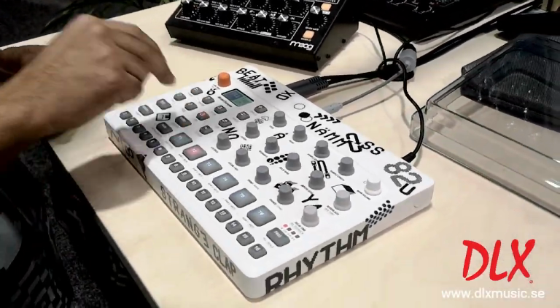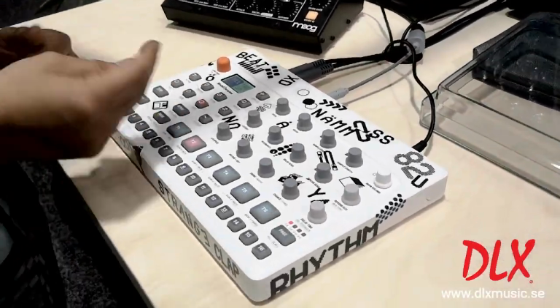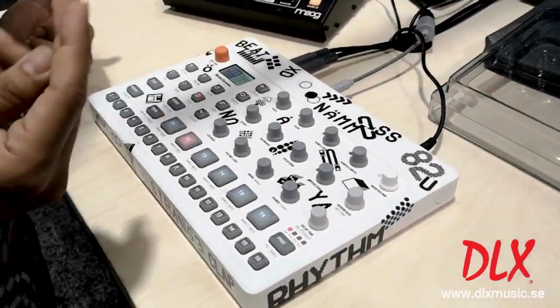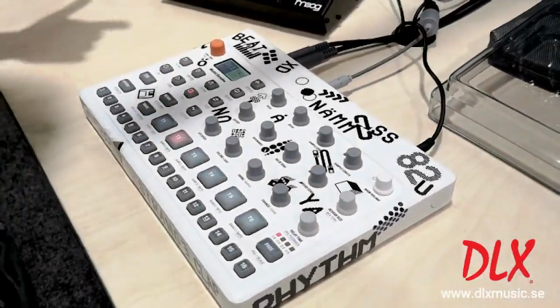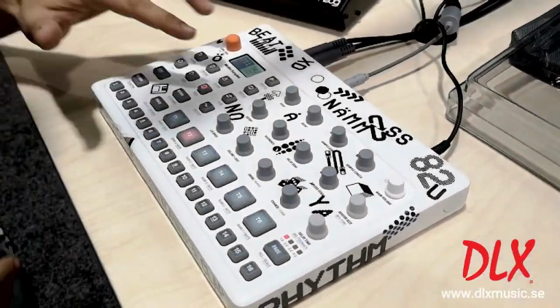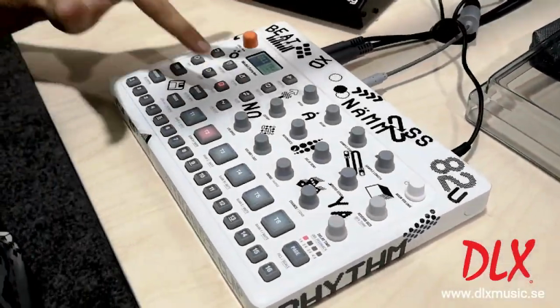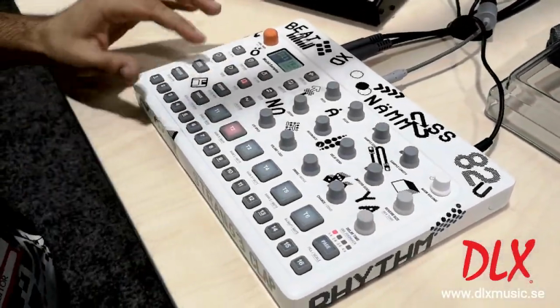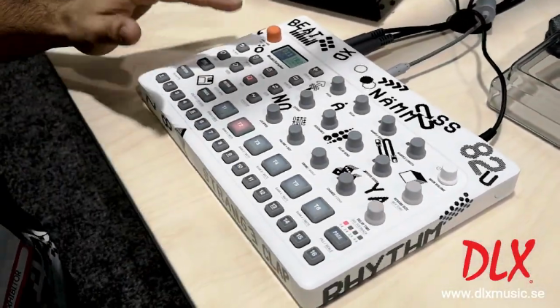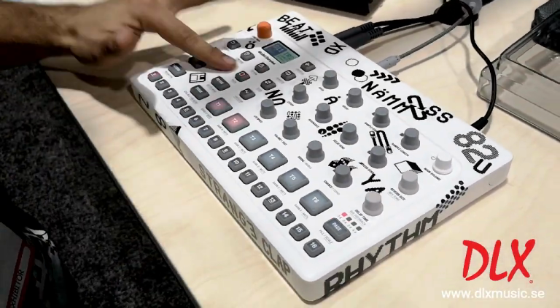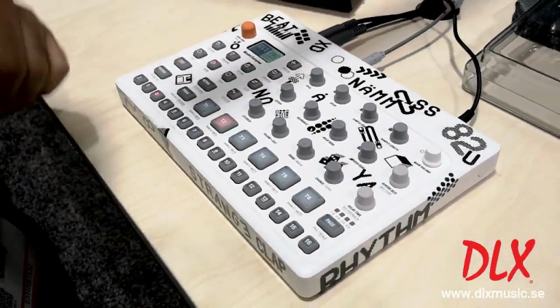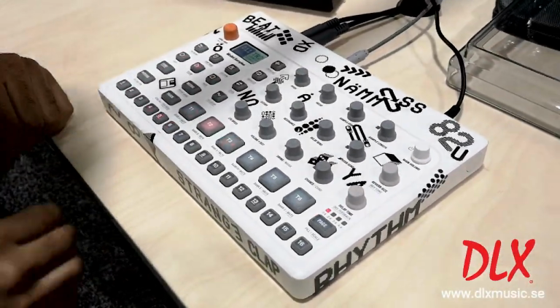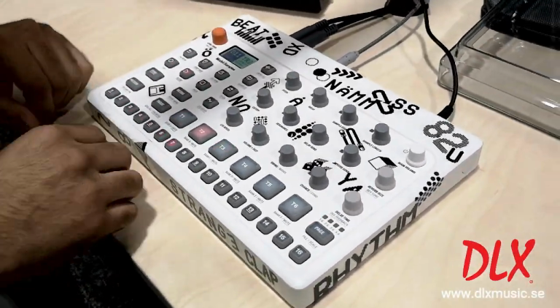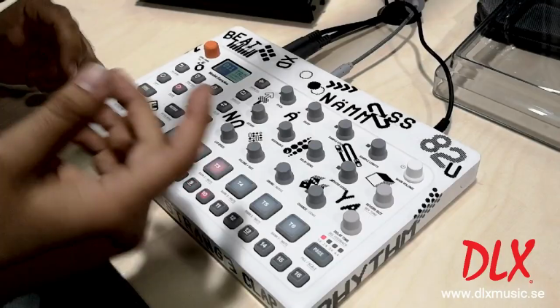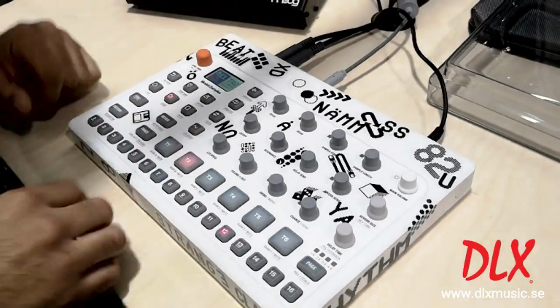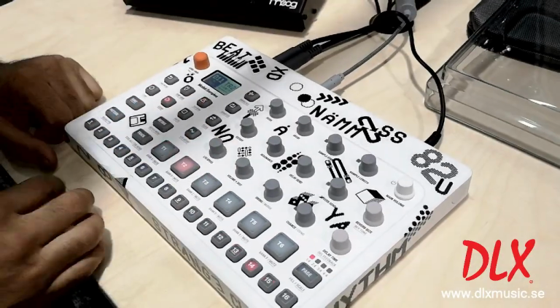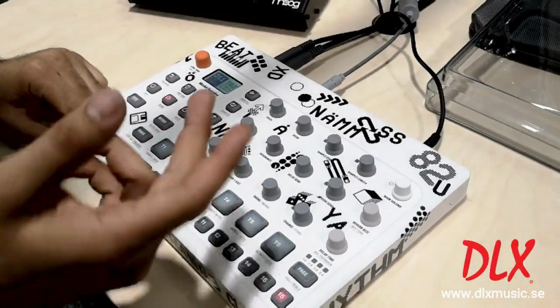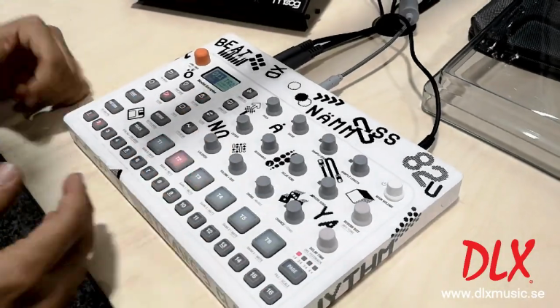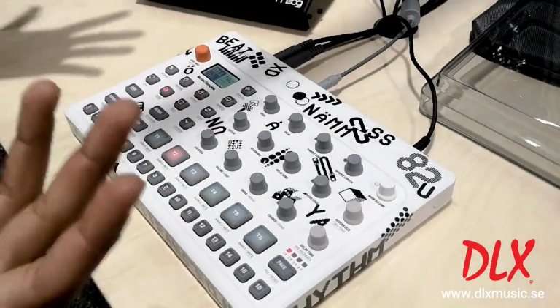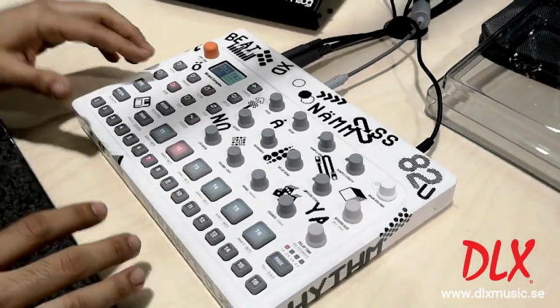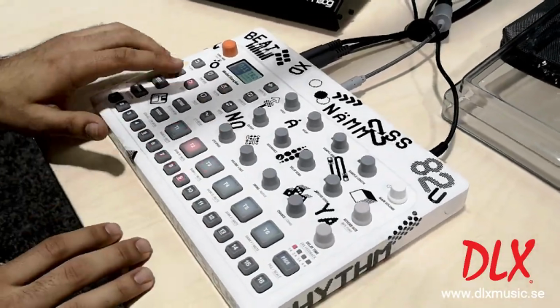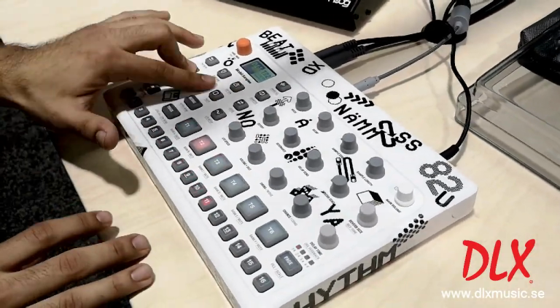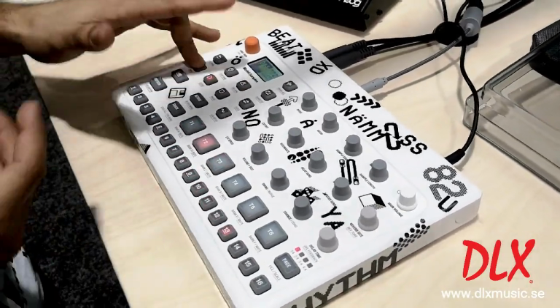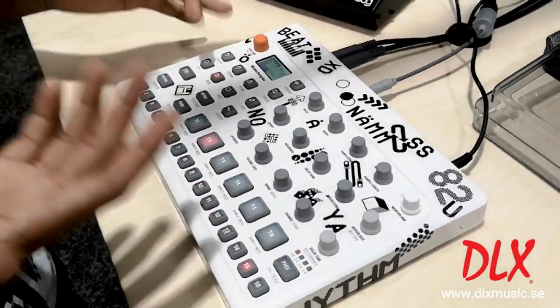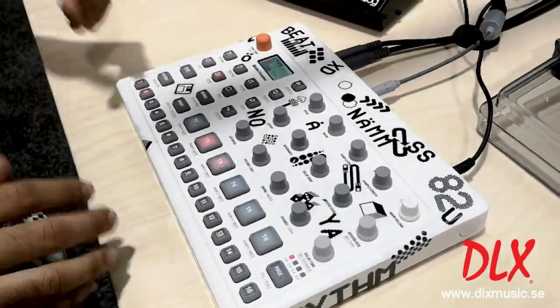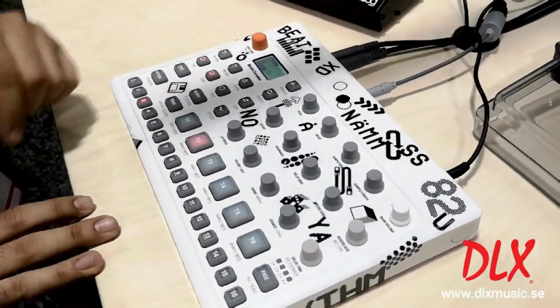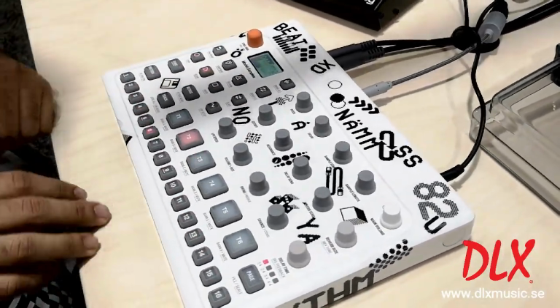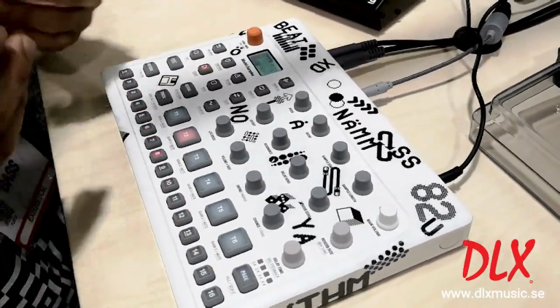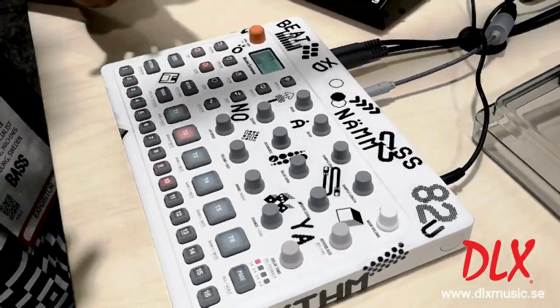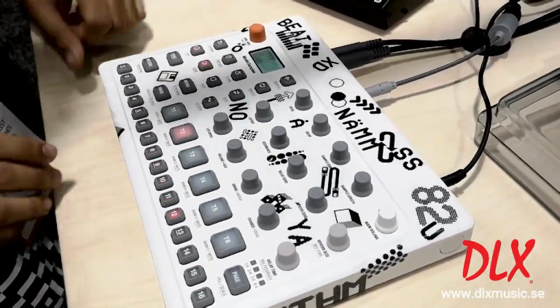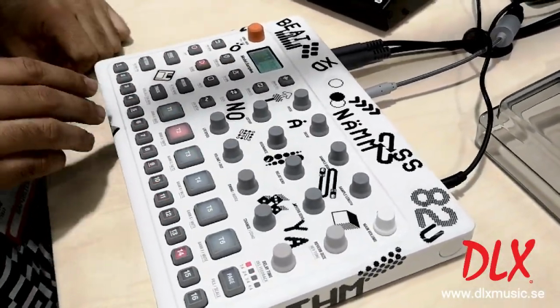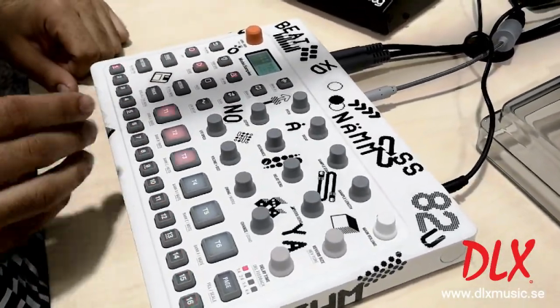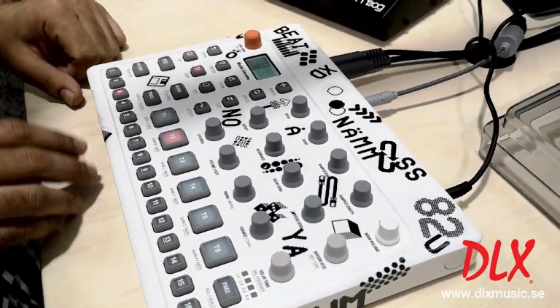So we'll take a listen to how it sounds. If I want to enter some live recording, it works the same way you would record in any Elektron box.